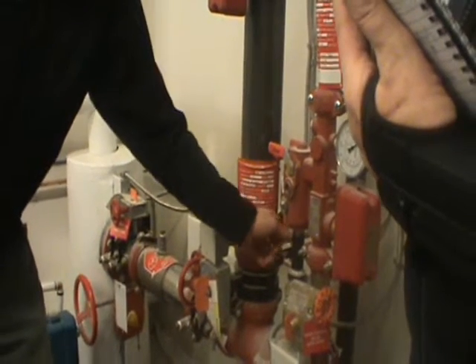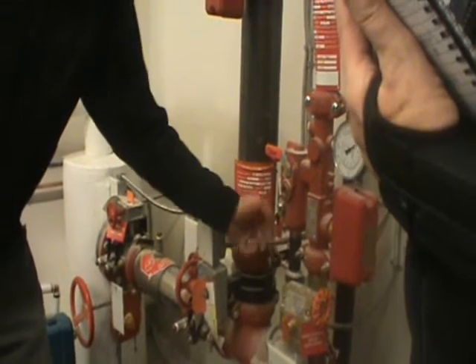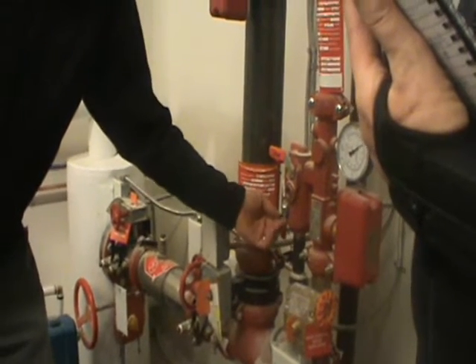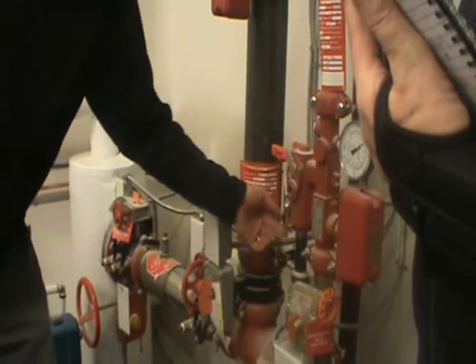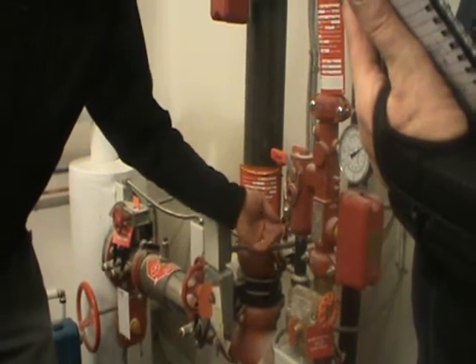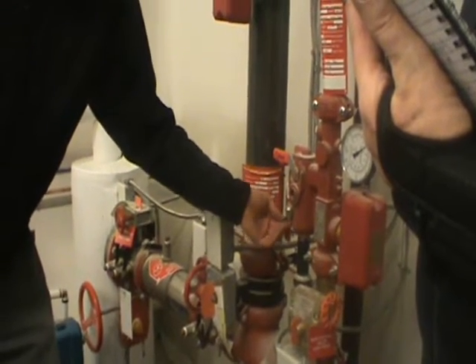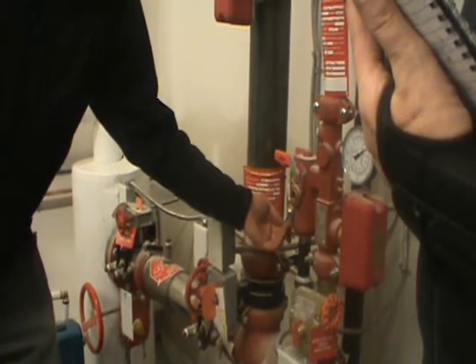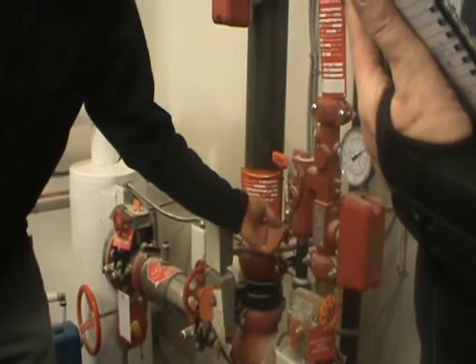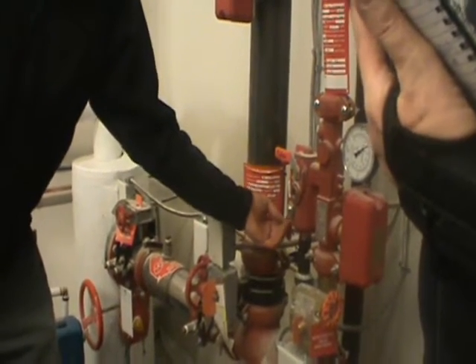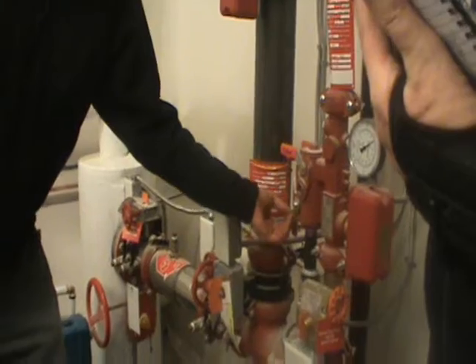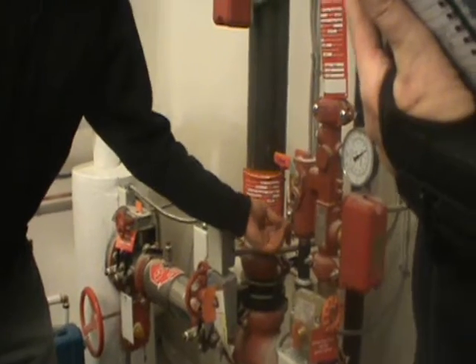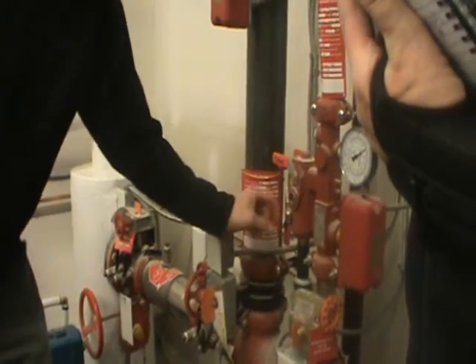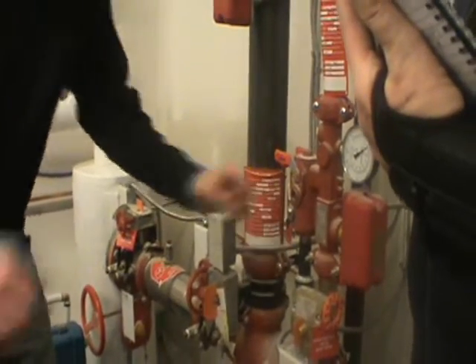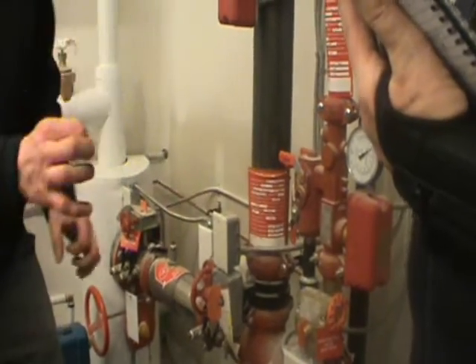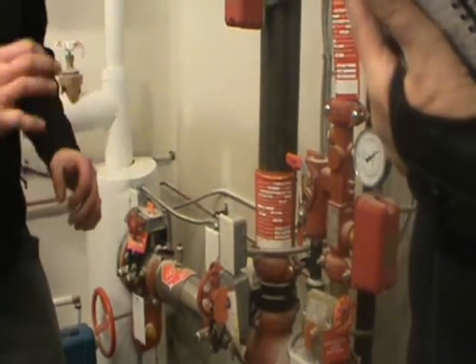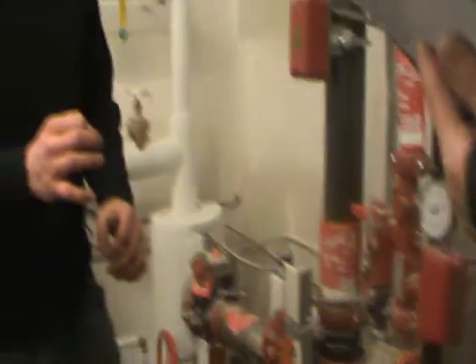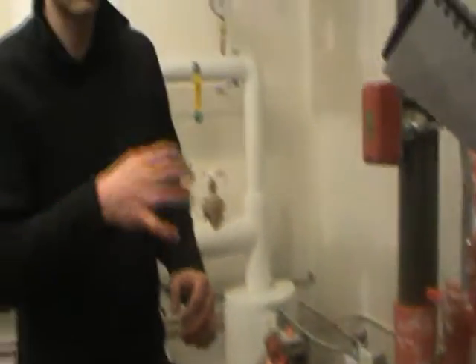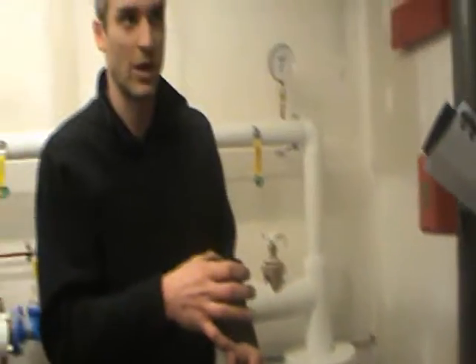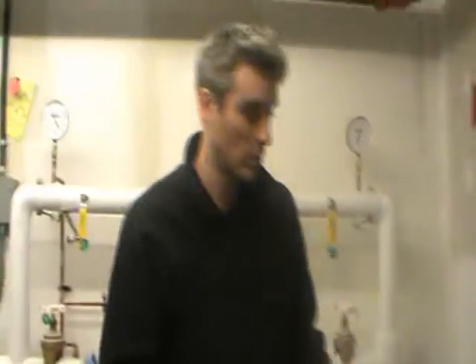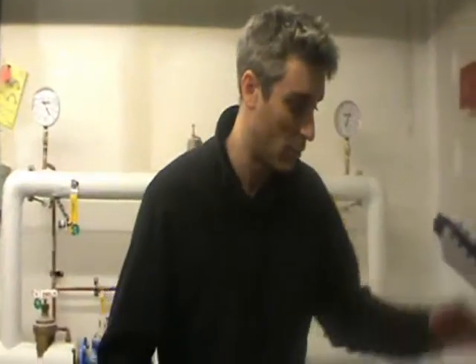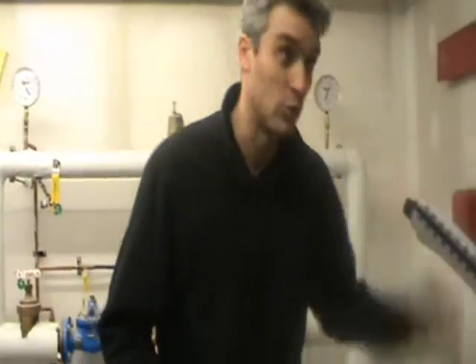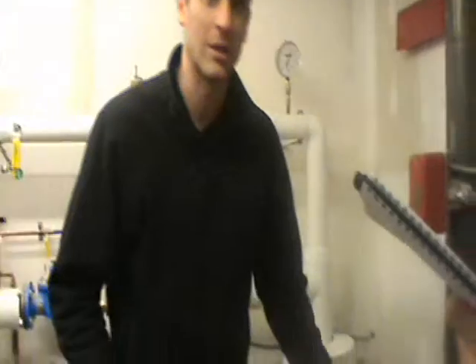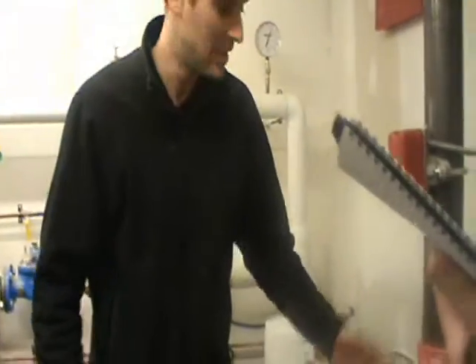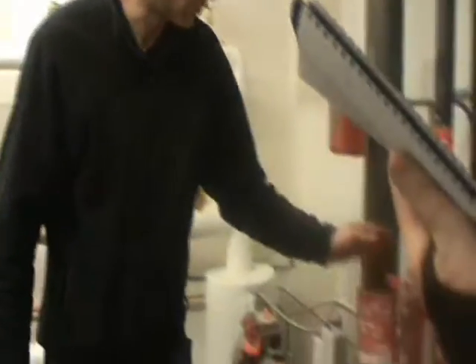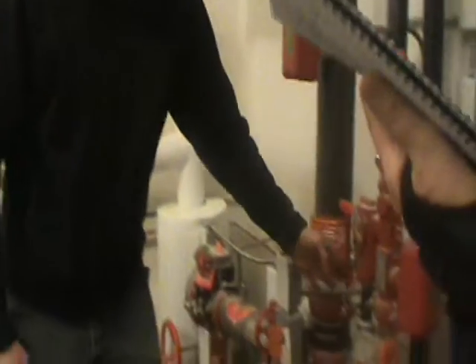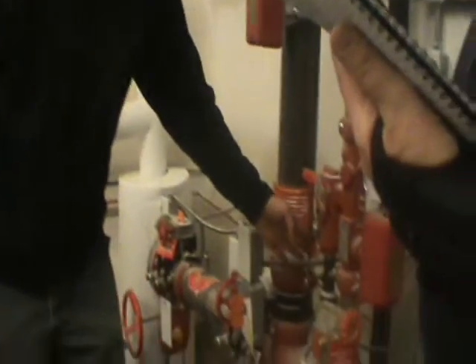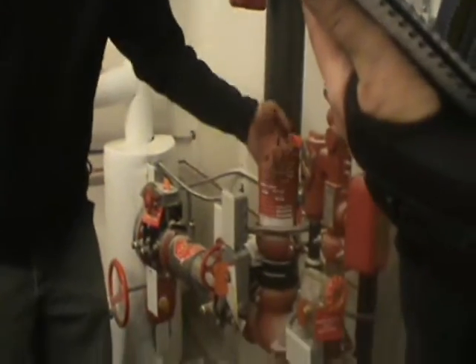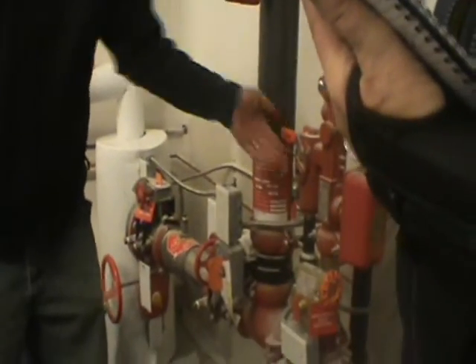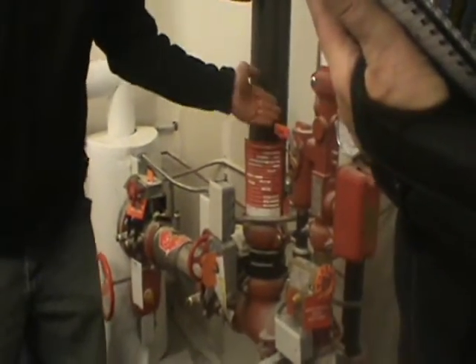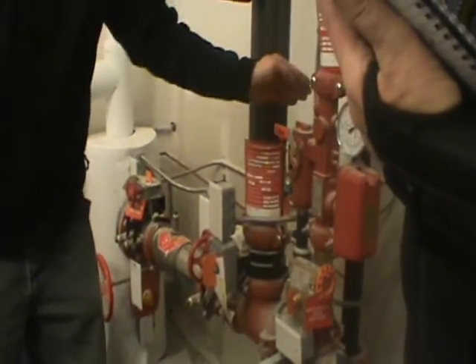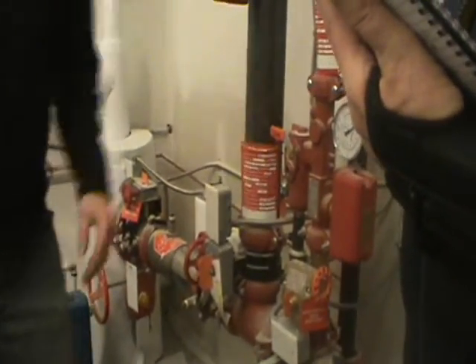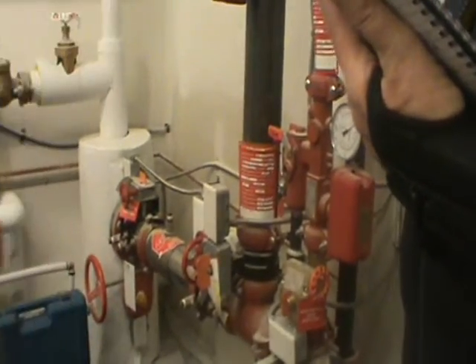You normally want to leave the valve in the drain position, just in case you ever have a fire and need to drain quickly. The test port is a much smaller port than the drain, so you want to be able to drain fast. Leave it in the drain position, and then flip this valve open like that.